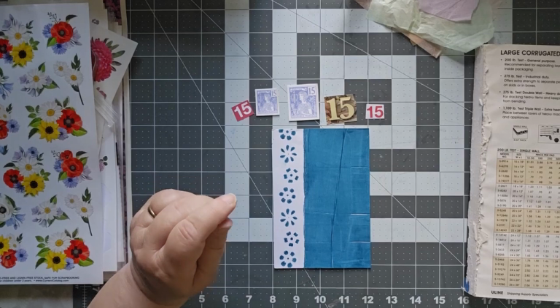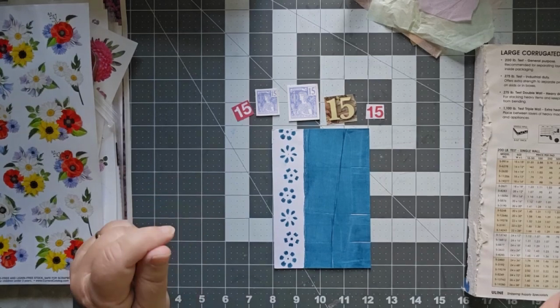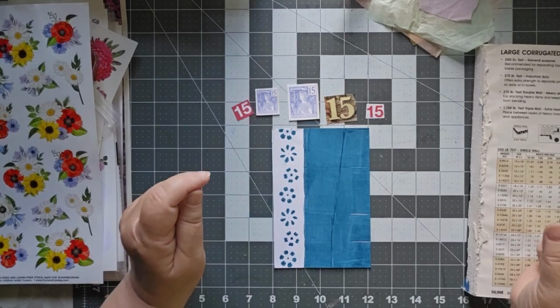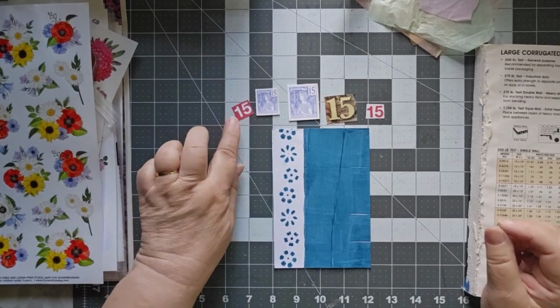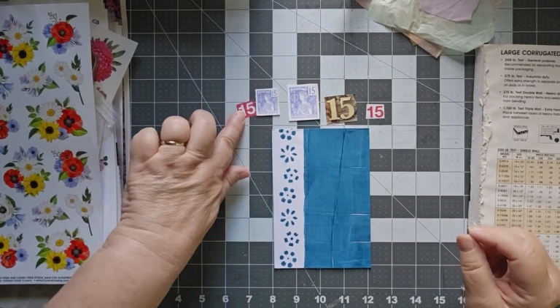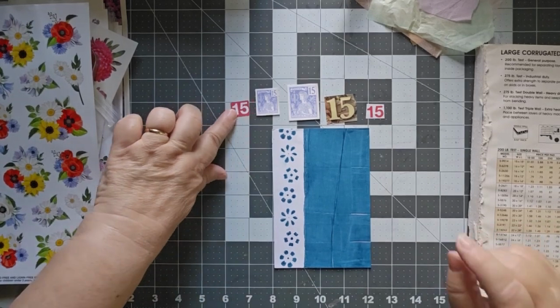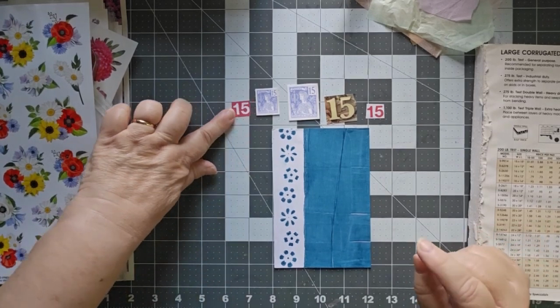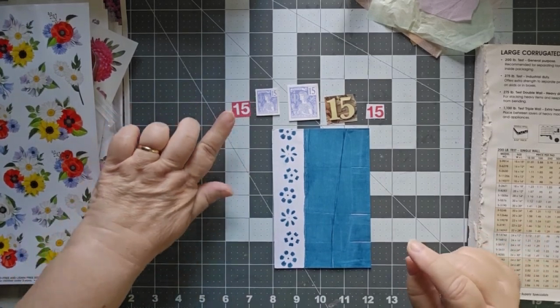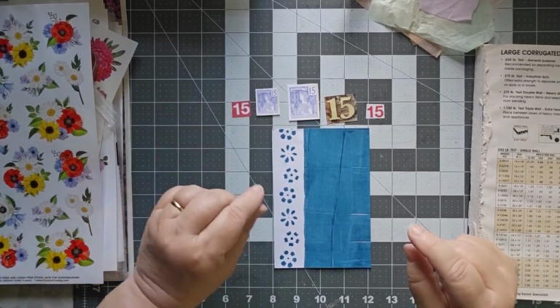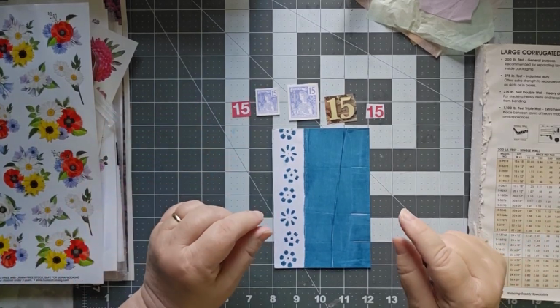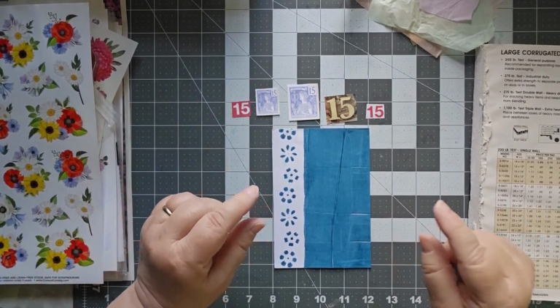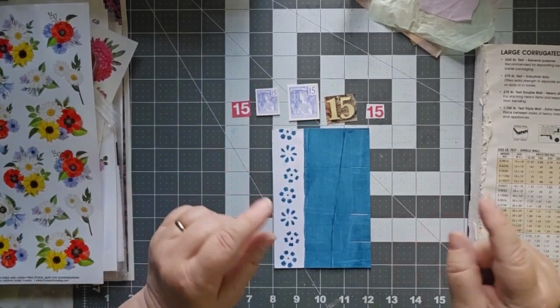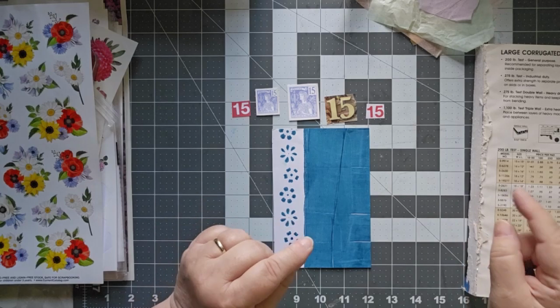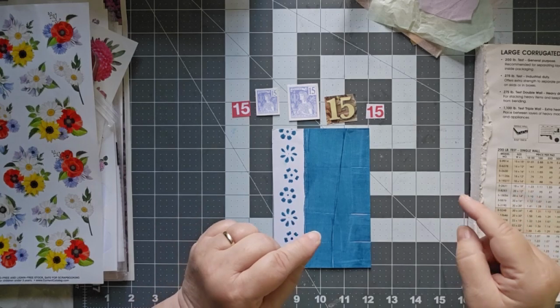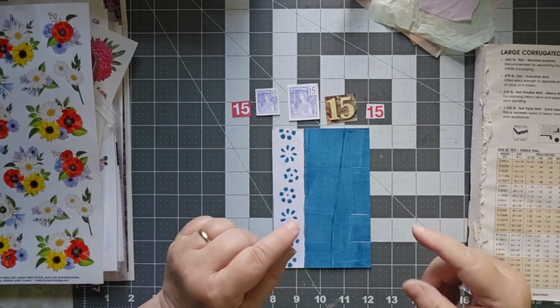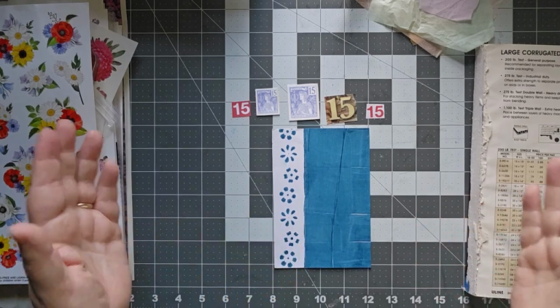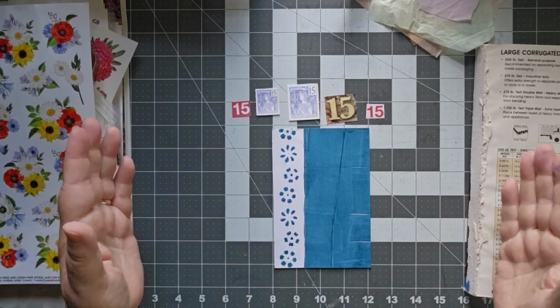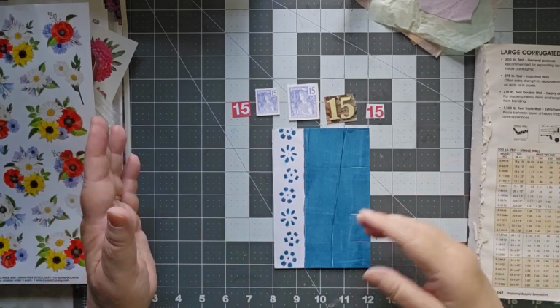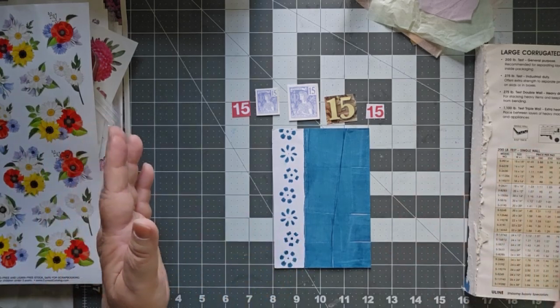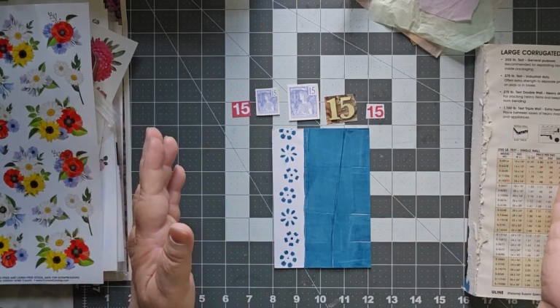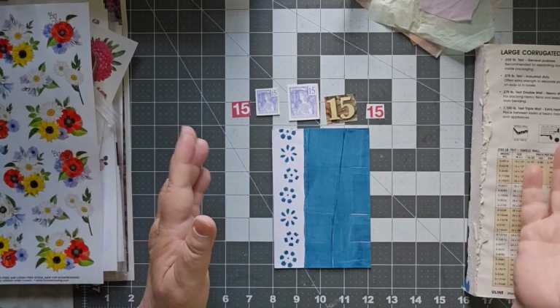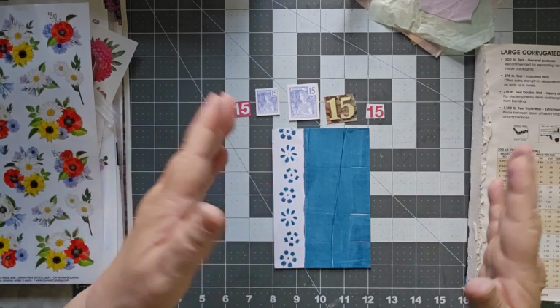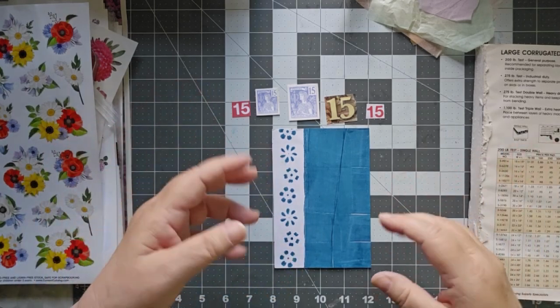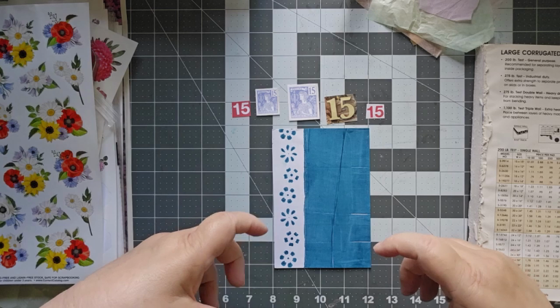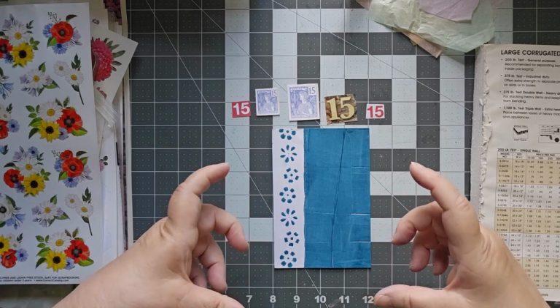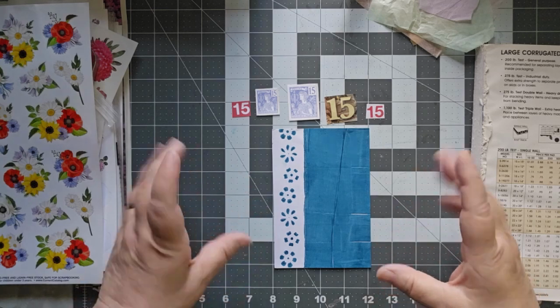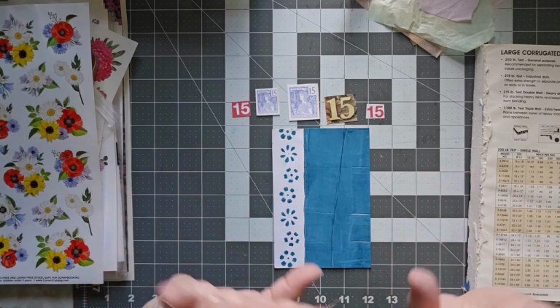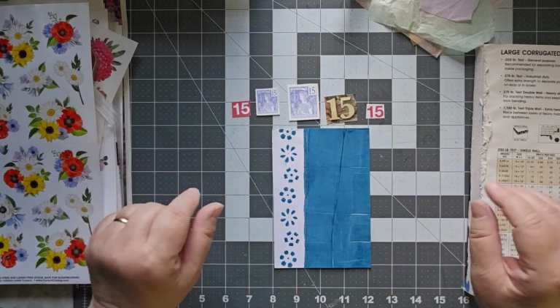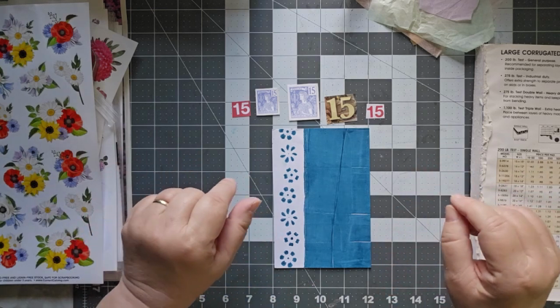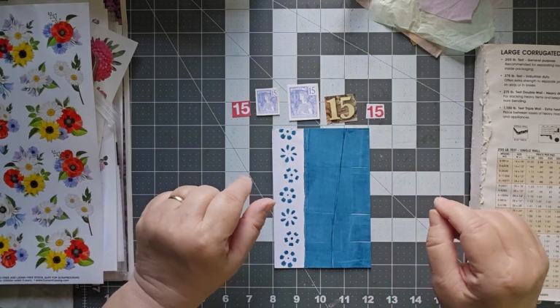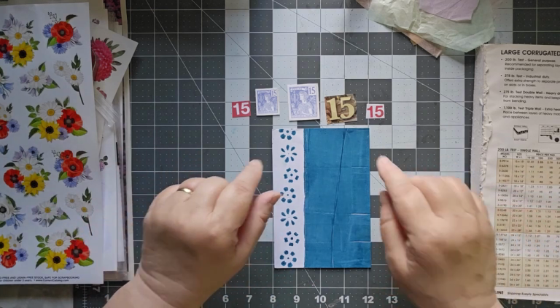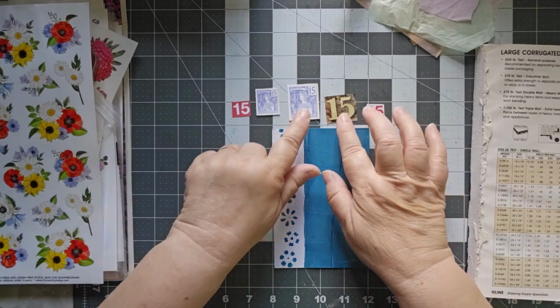Hello and welcome to day 15. I'm calling it the halfway point because tomorrow on day 16, with only 31 days, tomorrow will be past the halfway point. Today's not quite to the halfway point, but we're close enough — we're going to go with it.